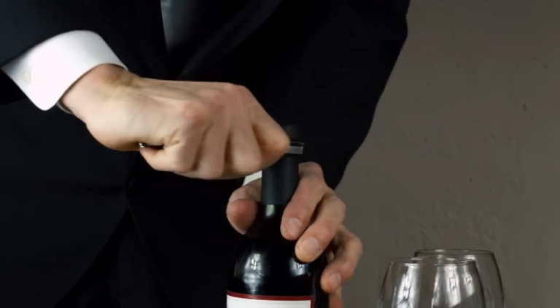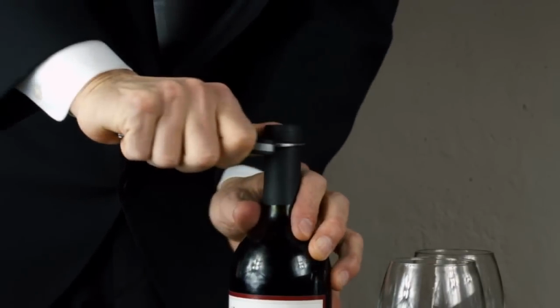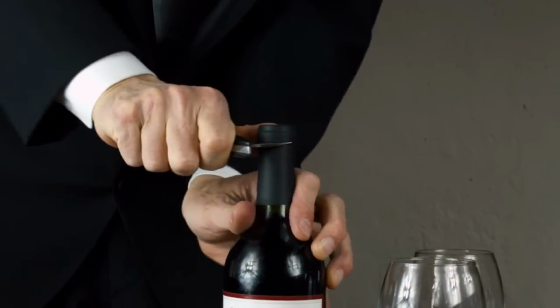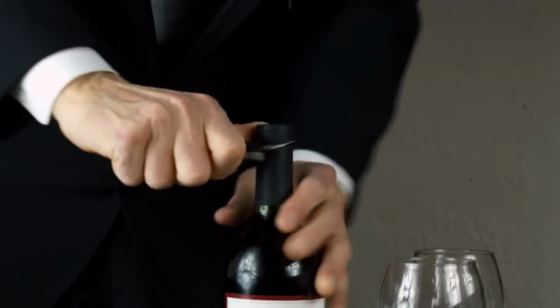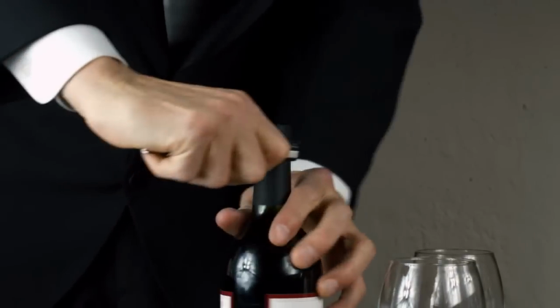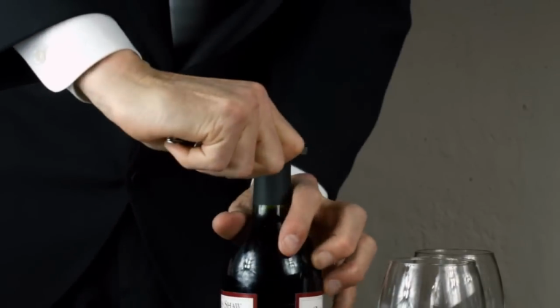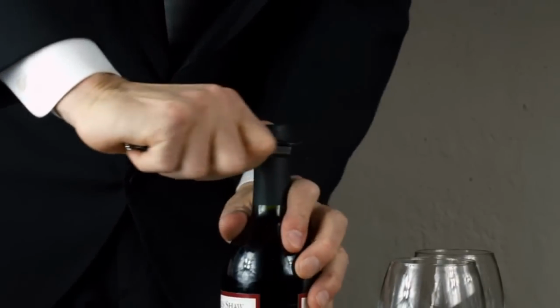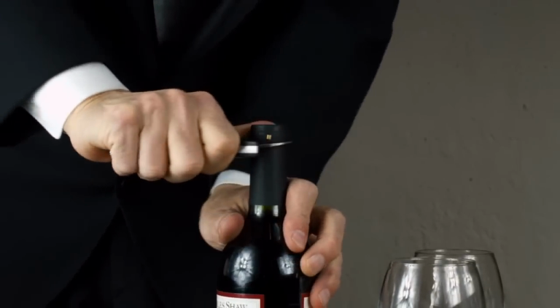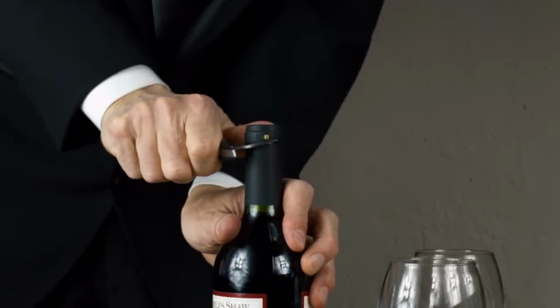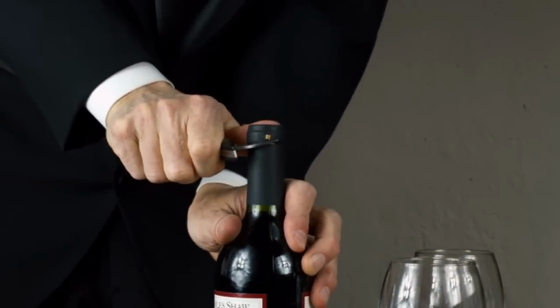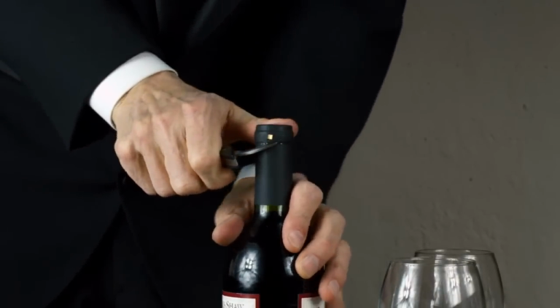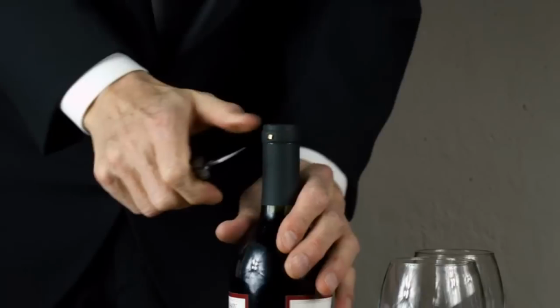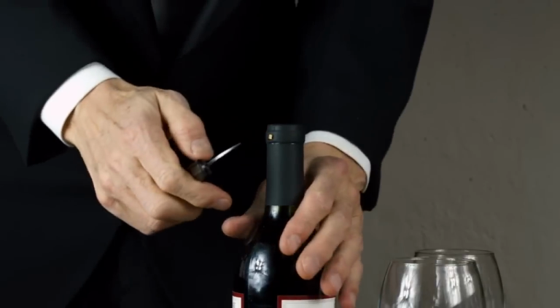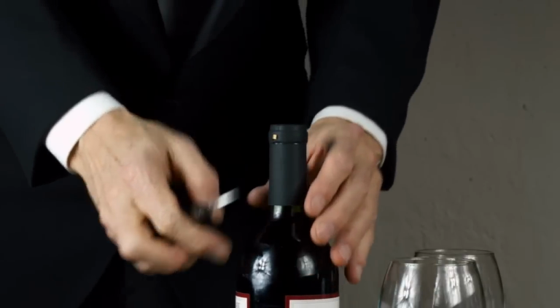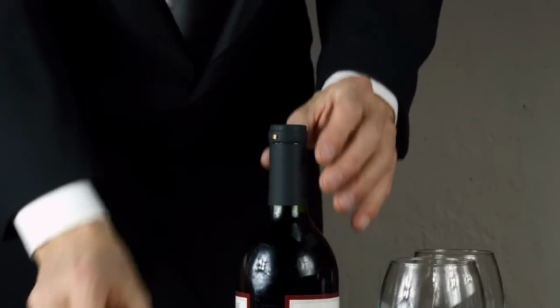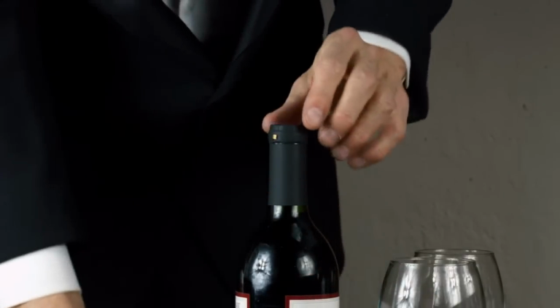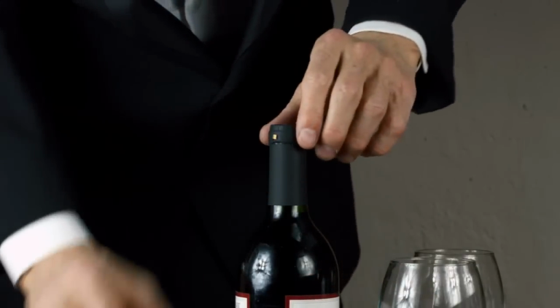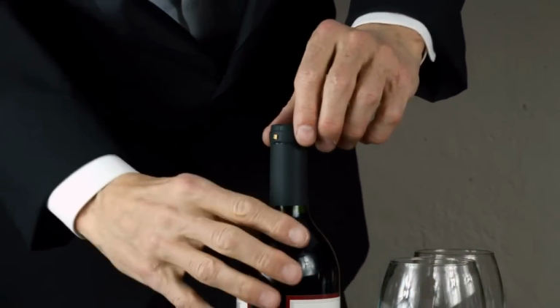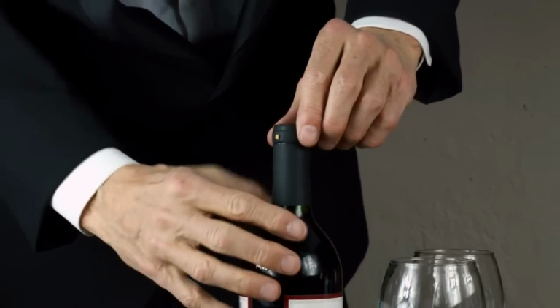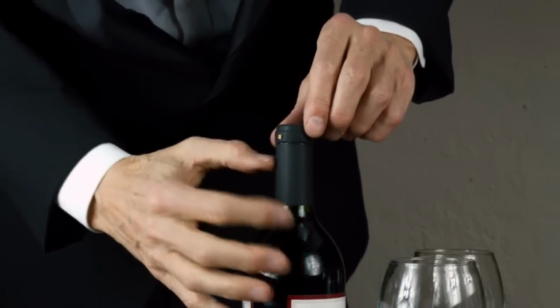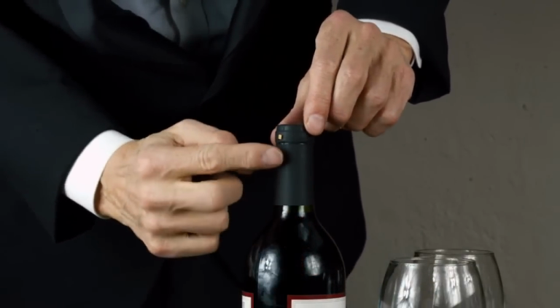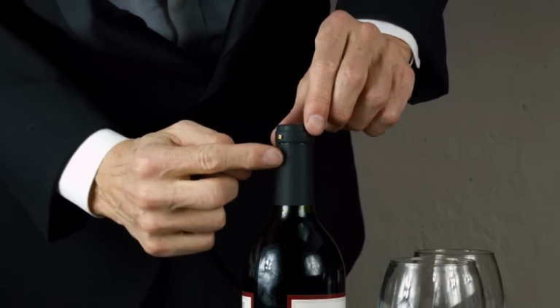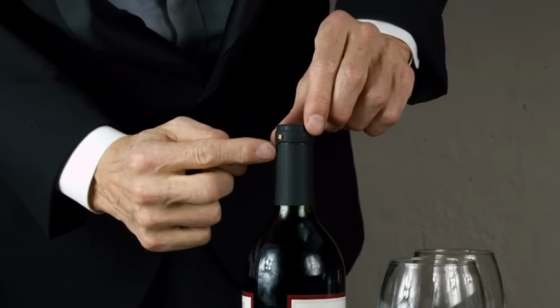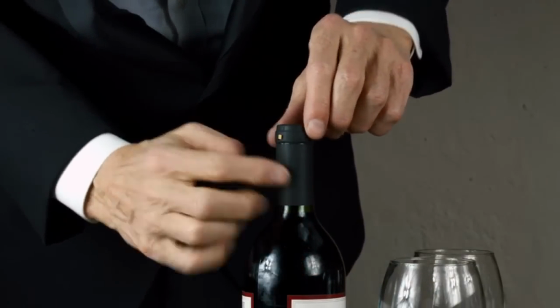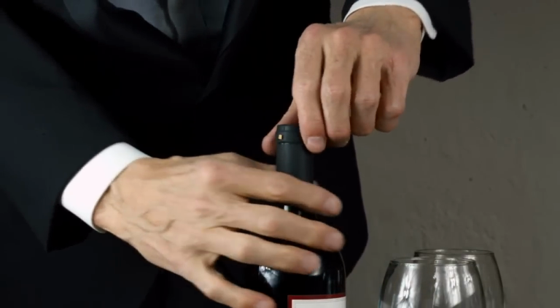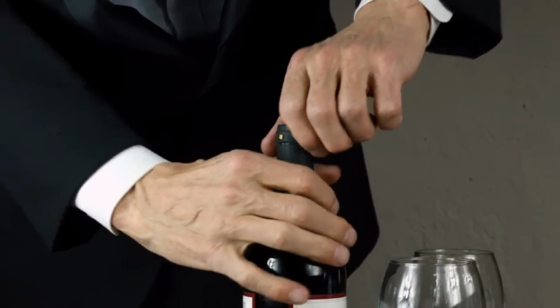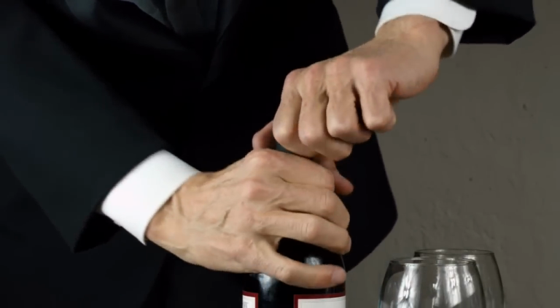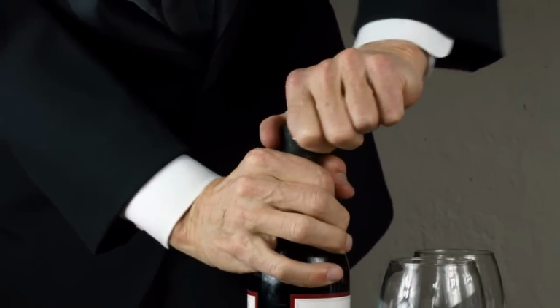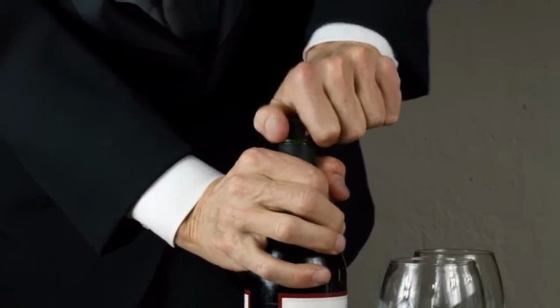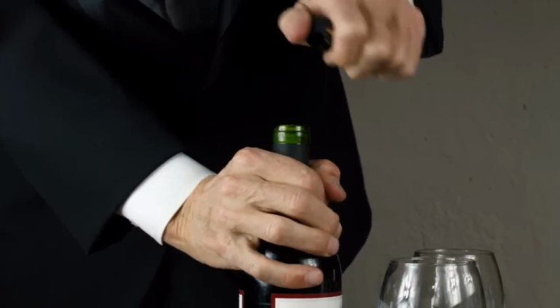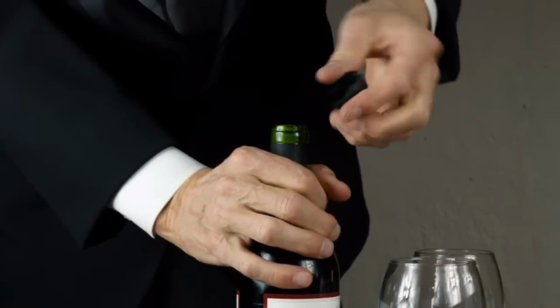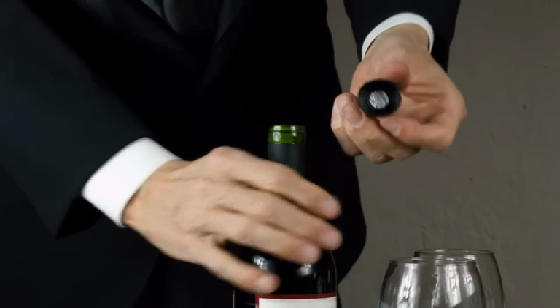This will place a score in the foil all the way around the bottle, which will allow you to simply grasp the top and twist the cap off.